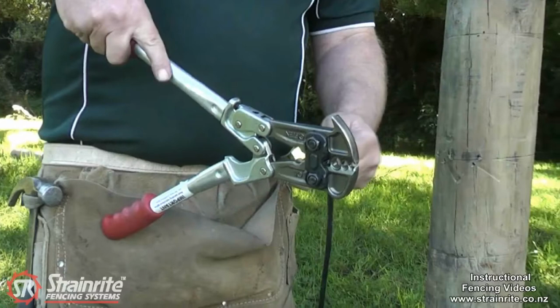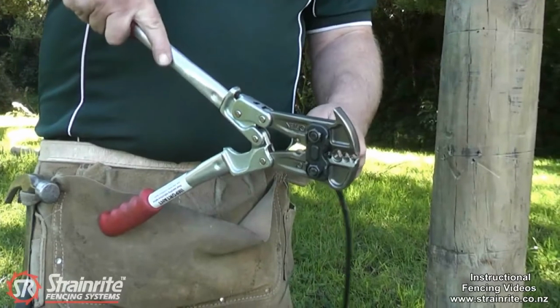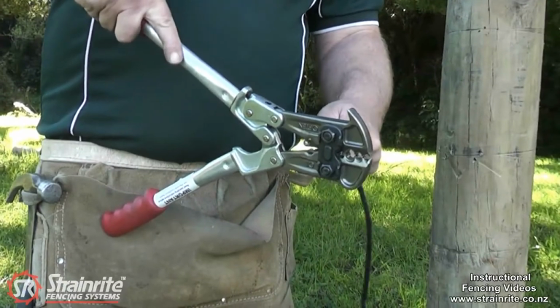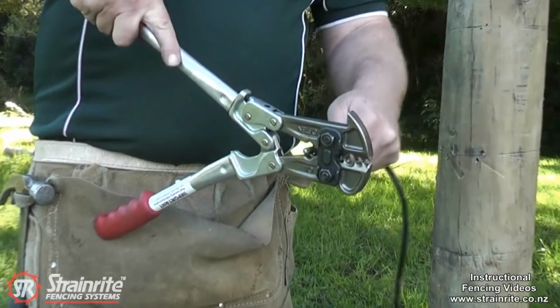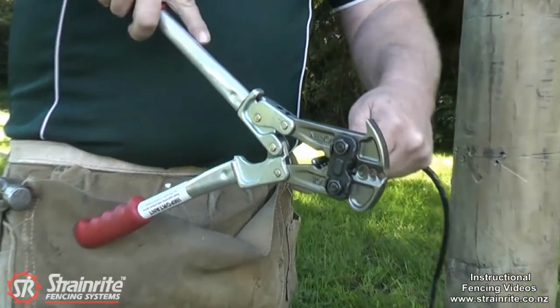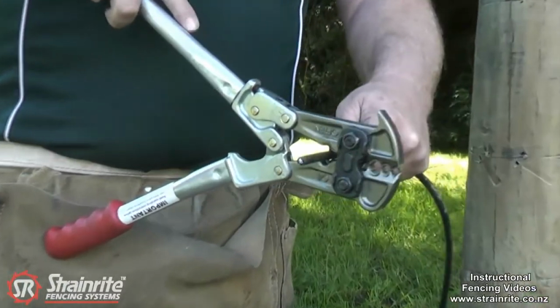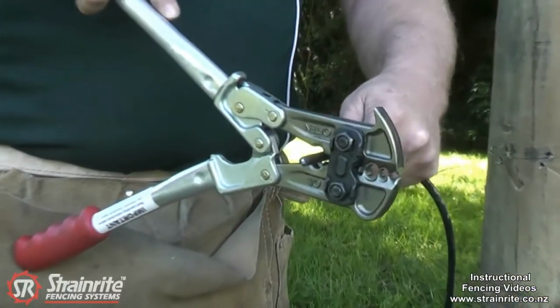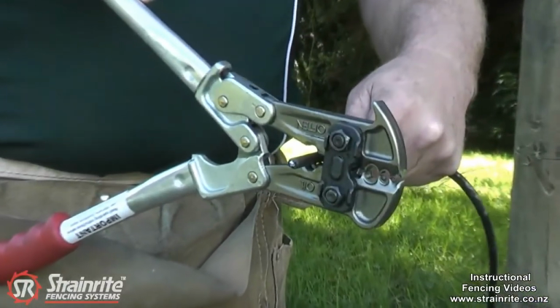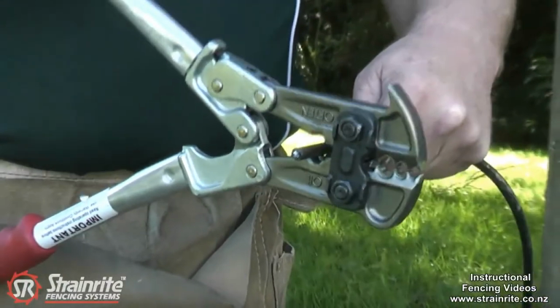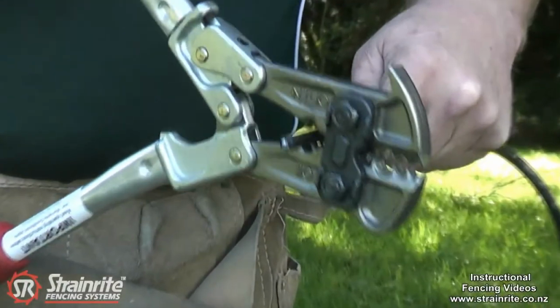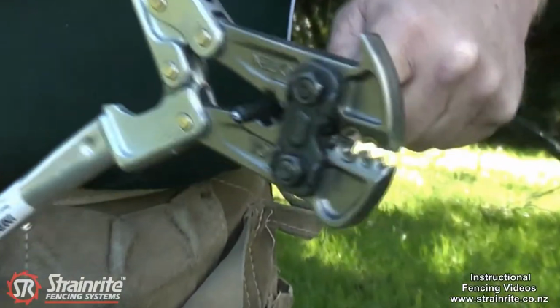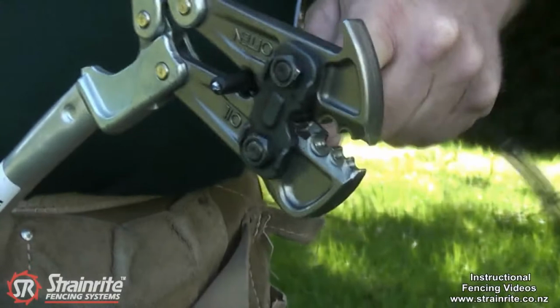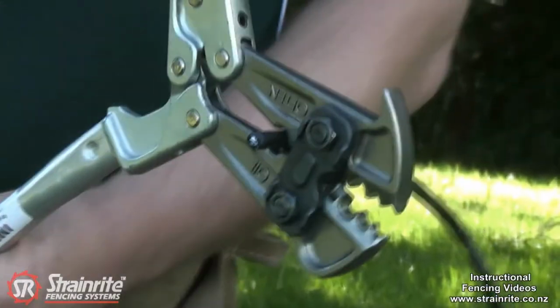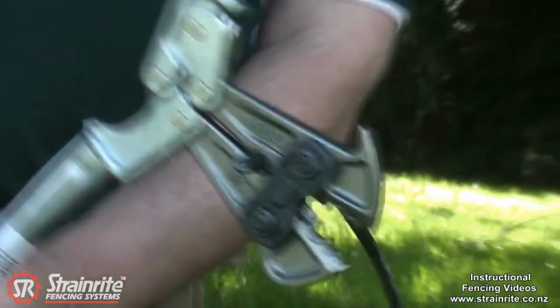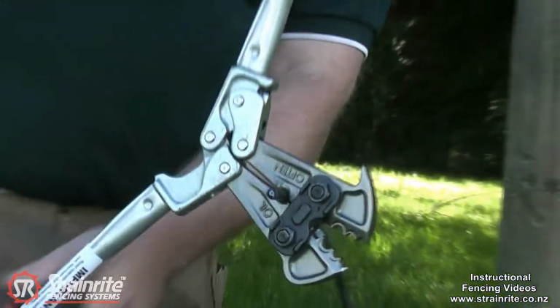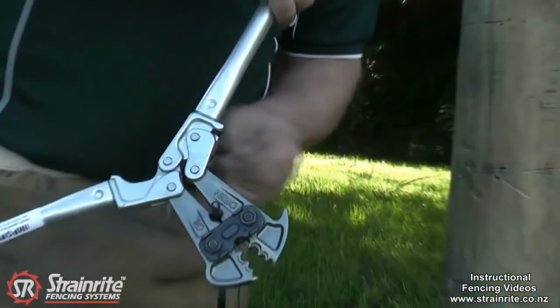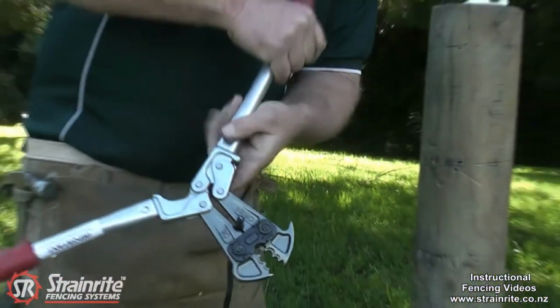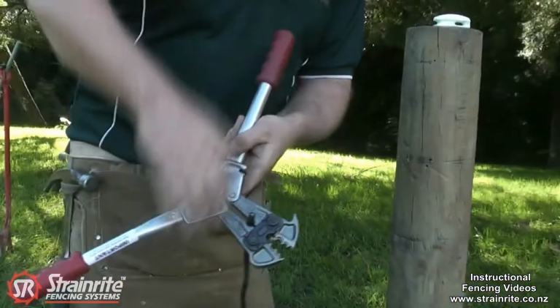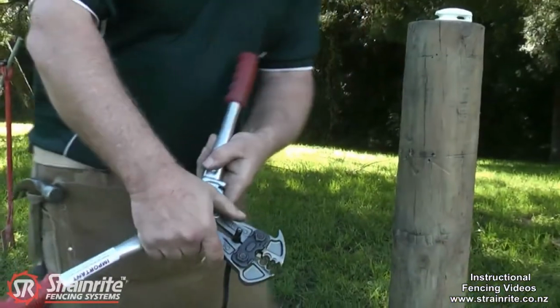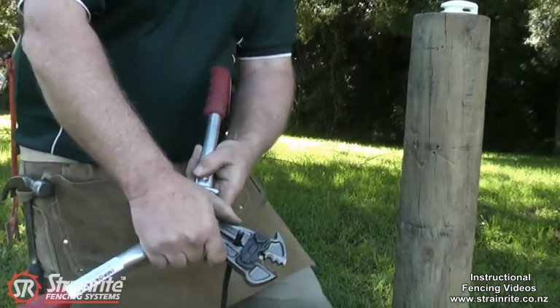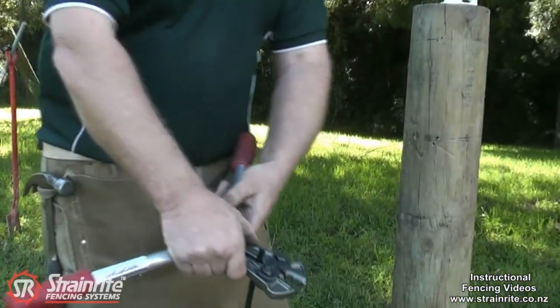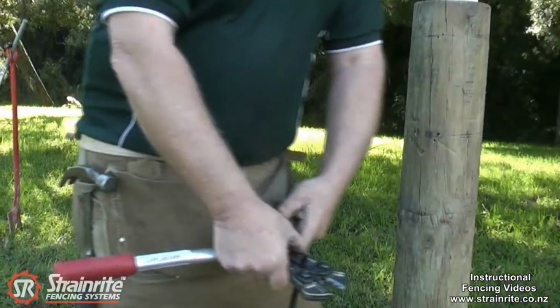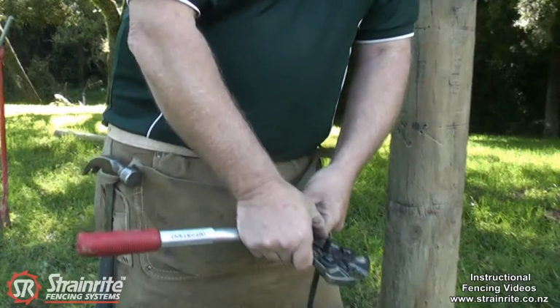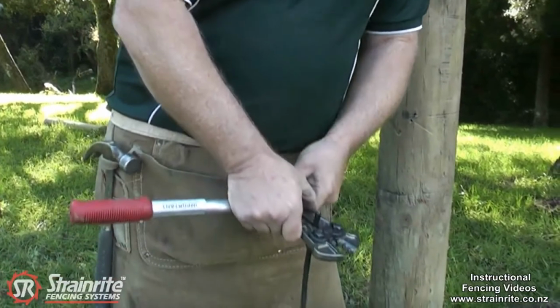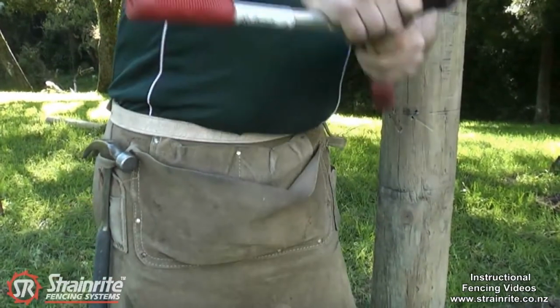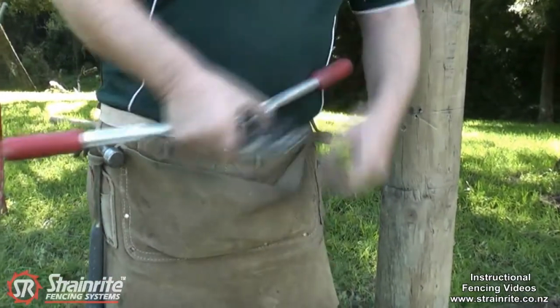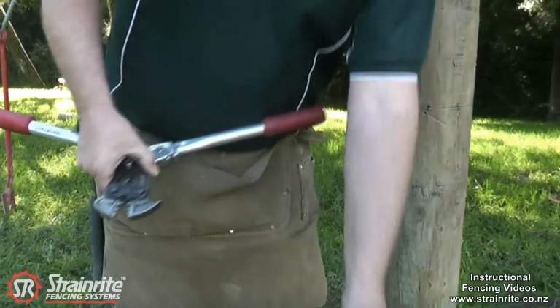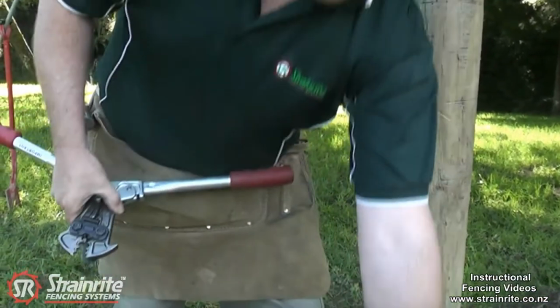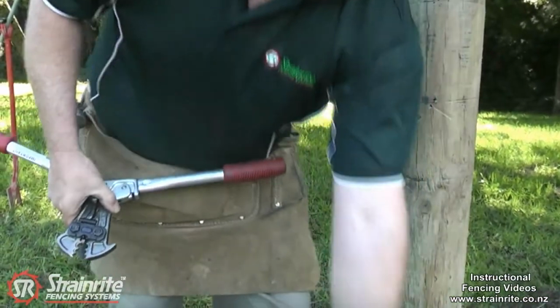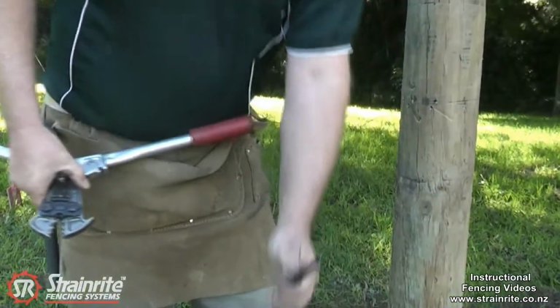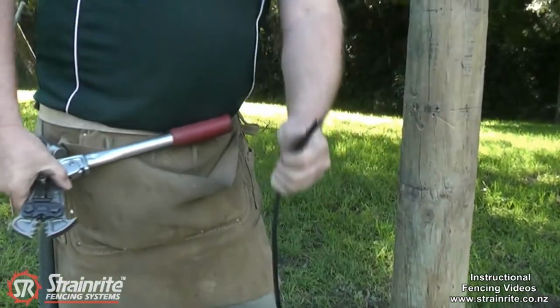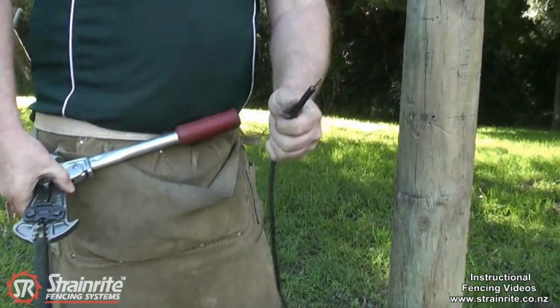For stripping undergate cable, sit it on the slot at the back of the tool, open the handles up hard, and then if you just stand on the cable and pull it up, it does a good job.